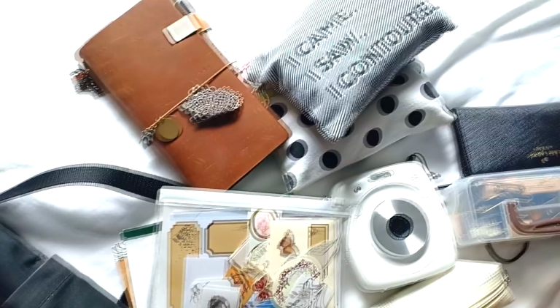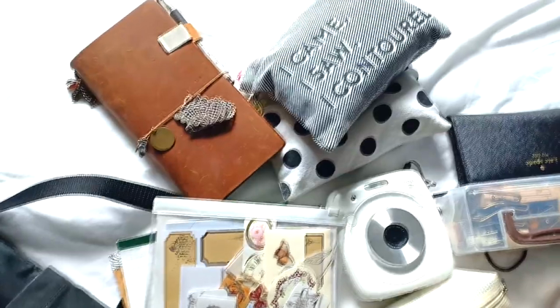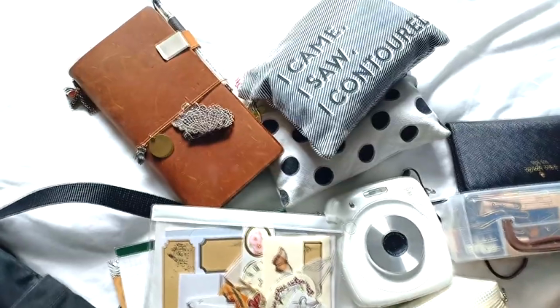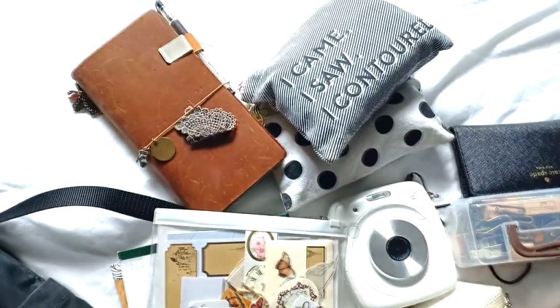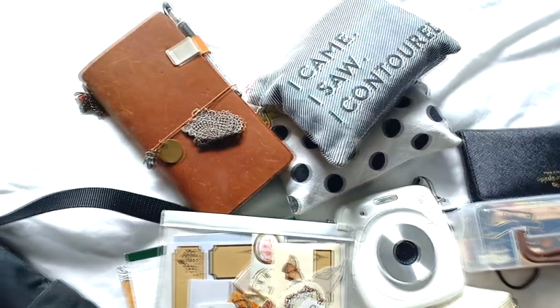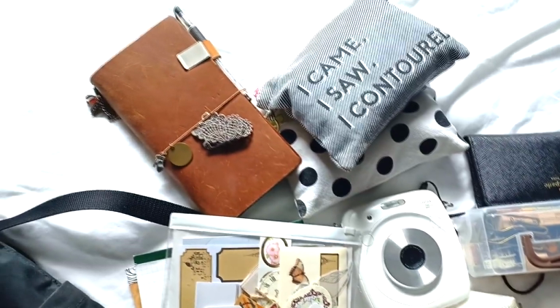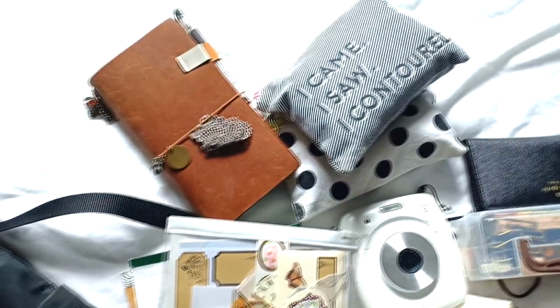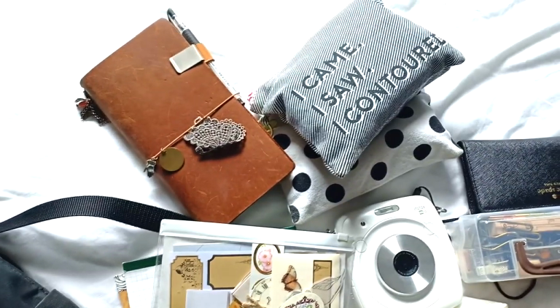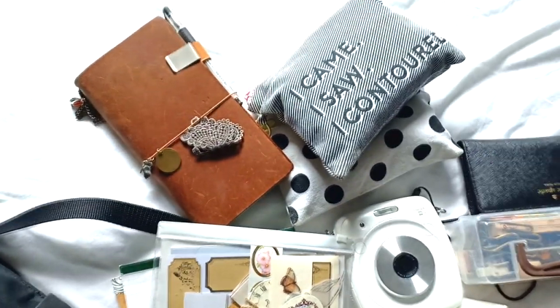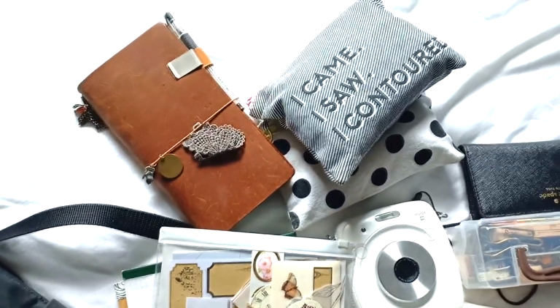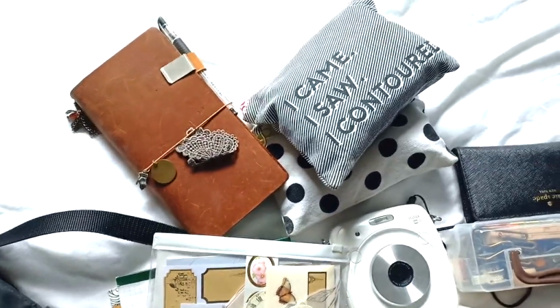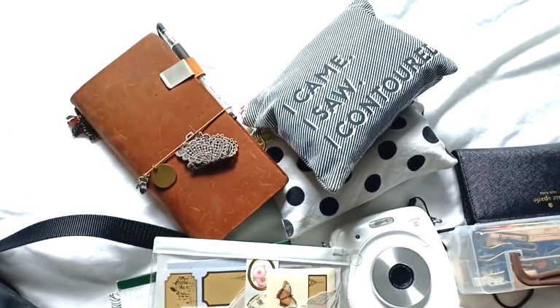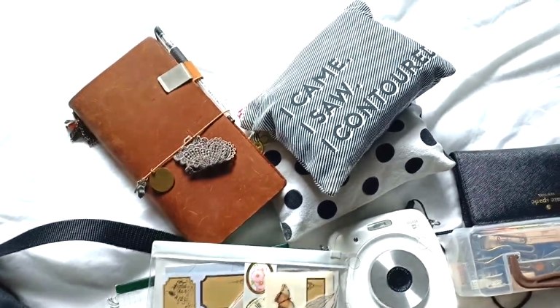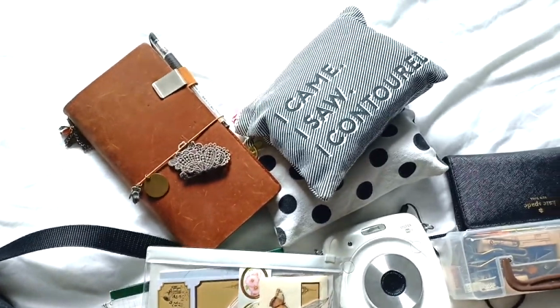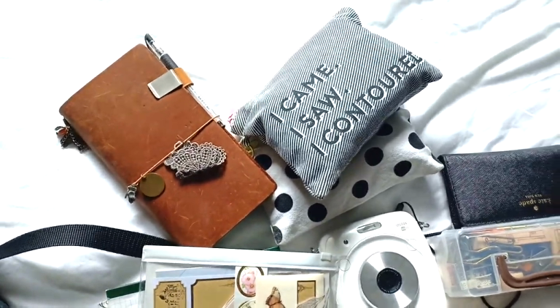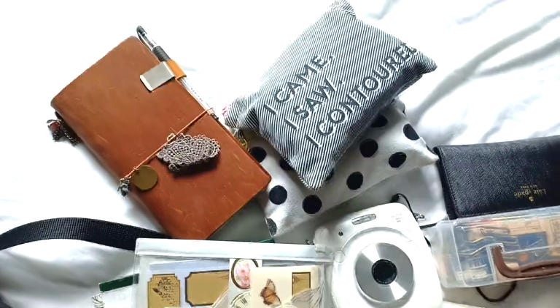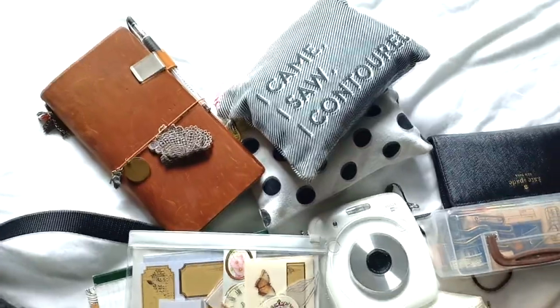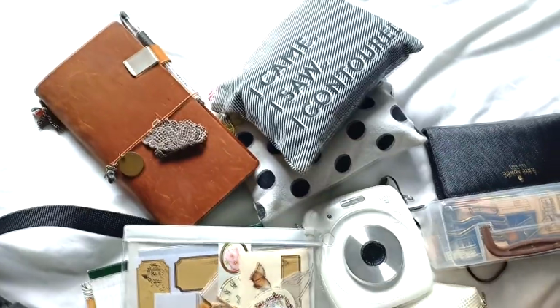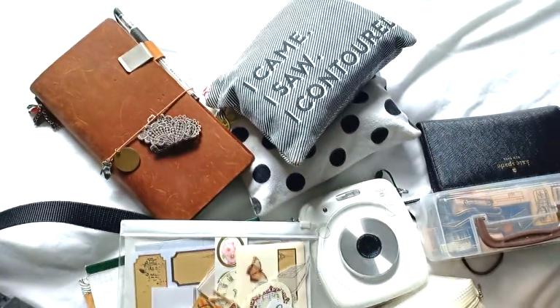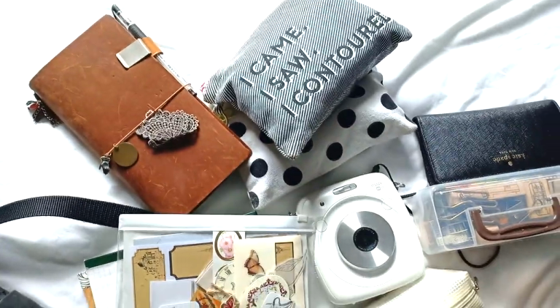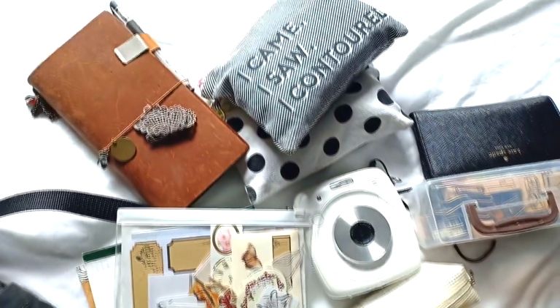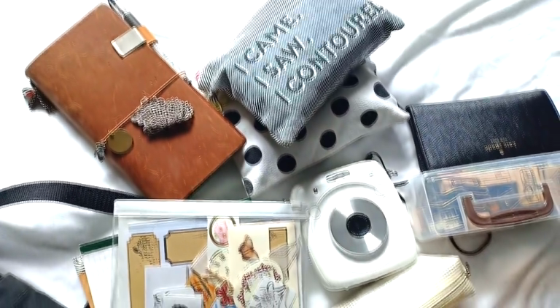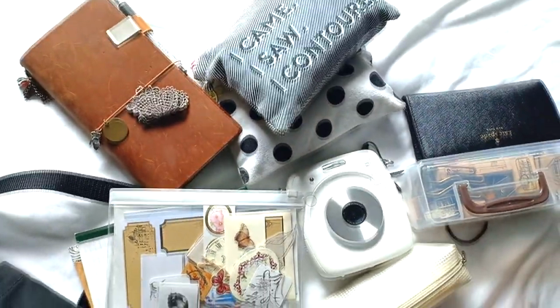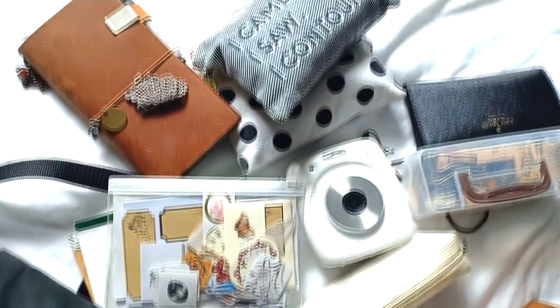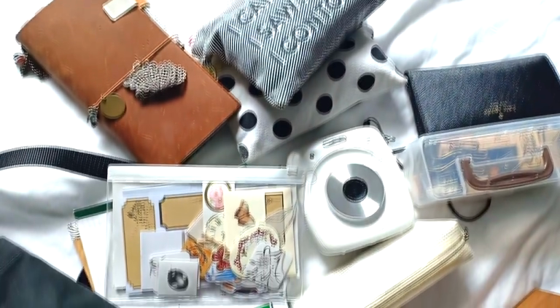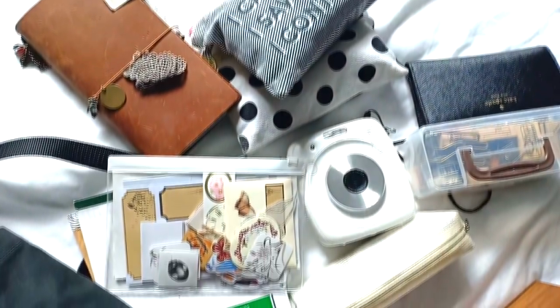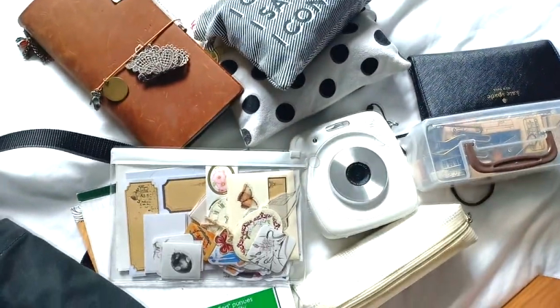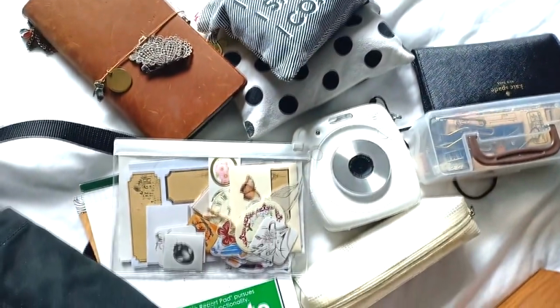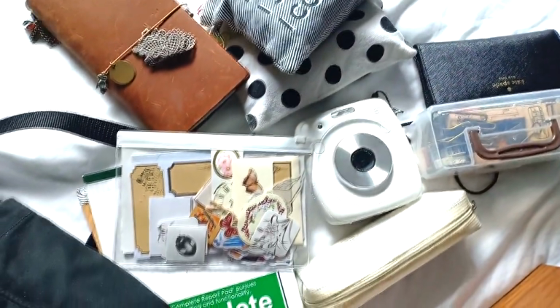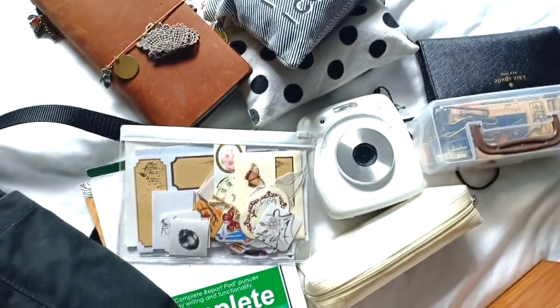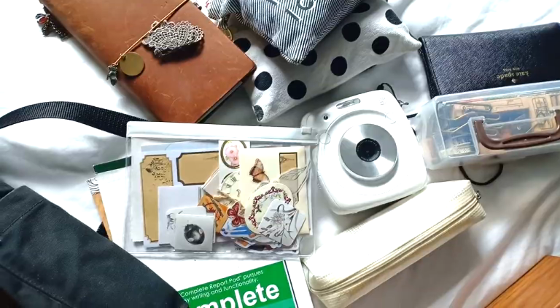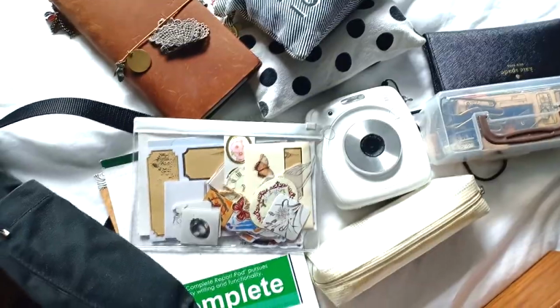Hi everyone, Charmaine here, and in this video I will be showing you the stuff that I bring in my backpack every time I go traveling or go on a short trip.